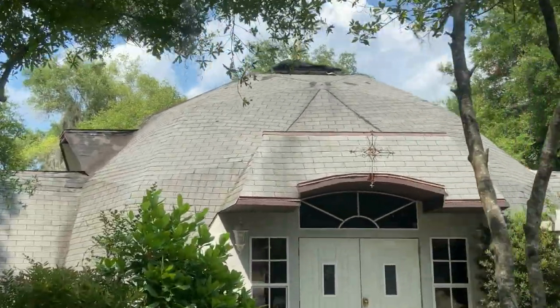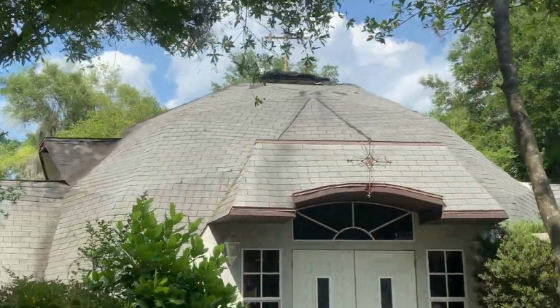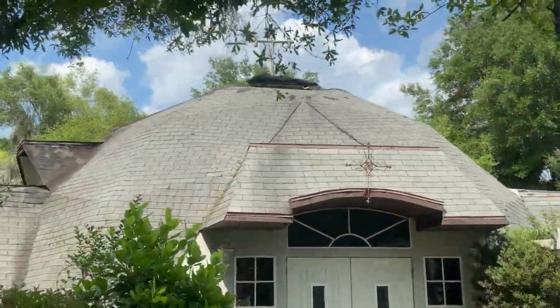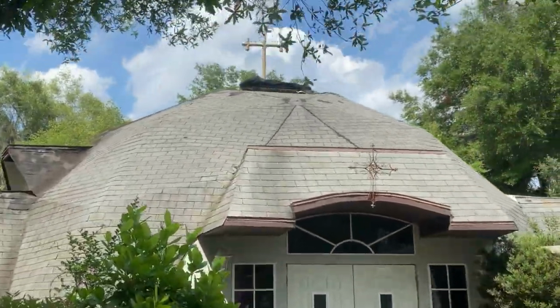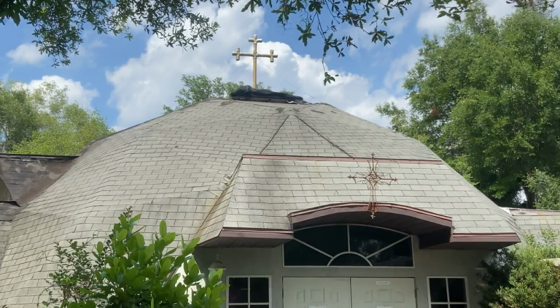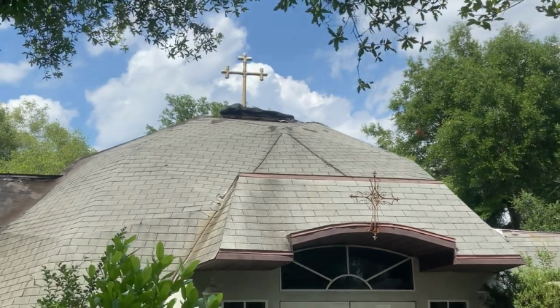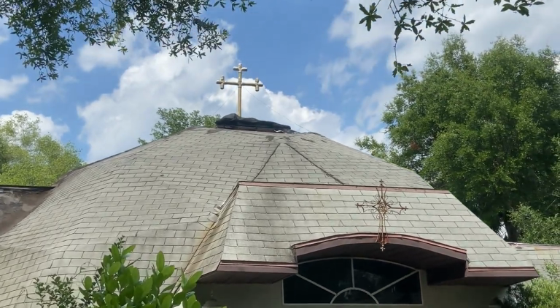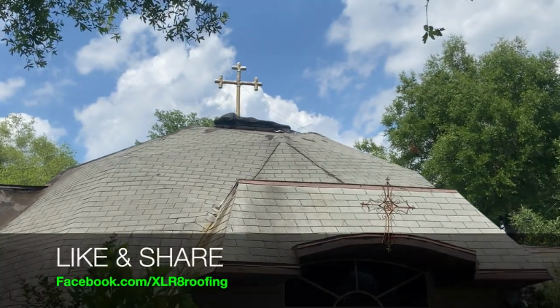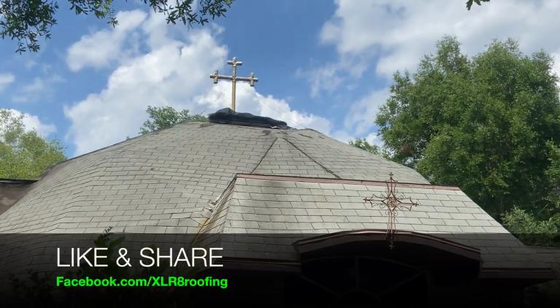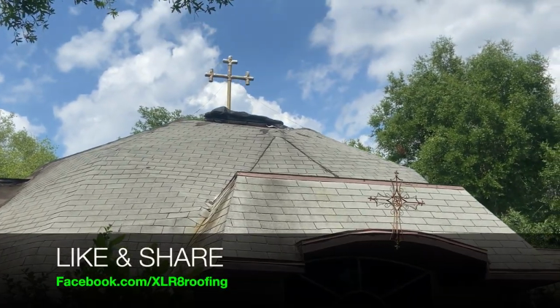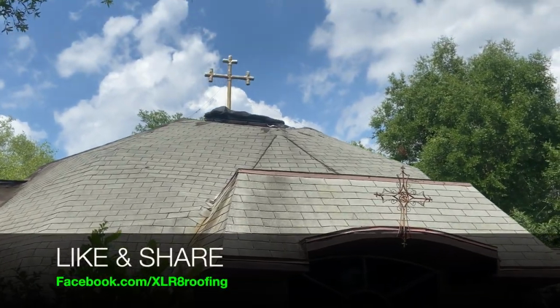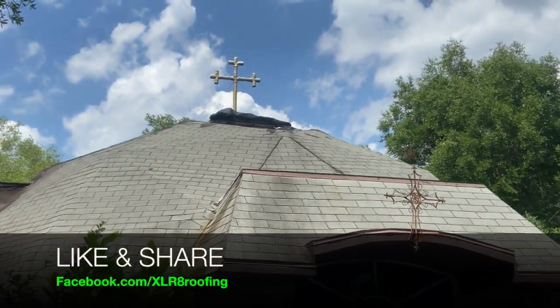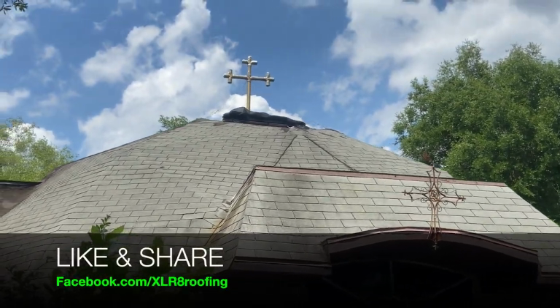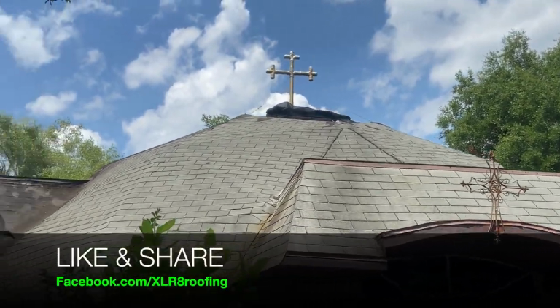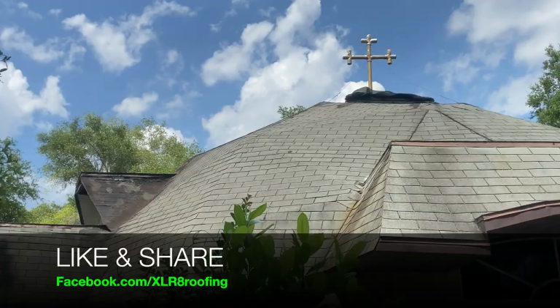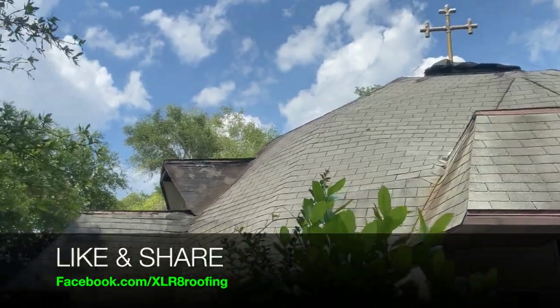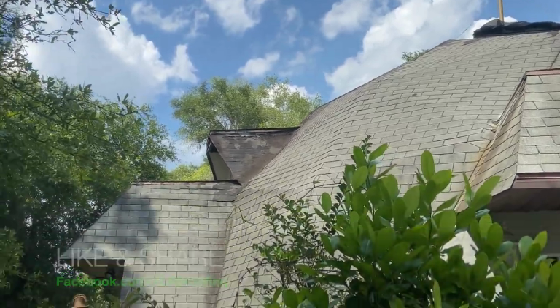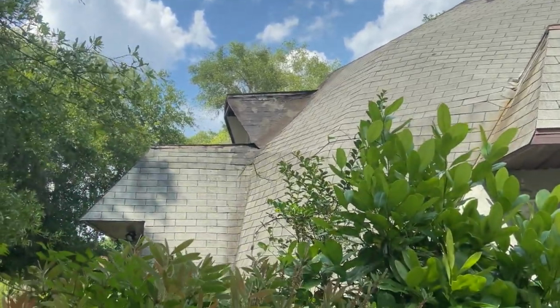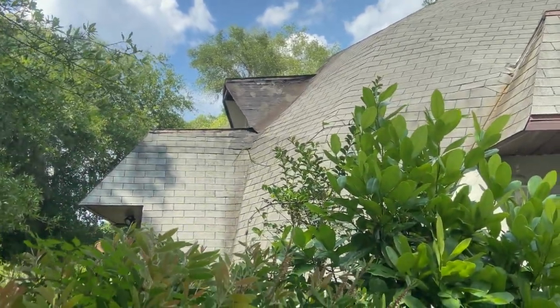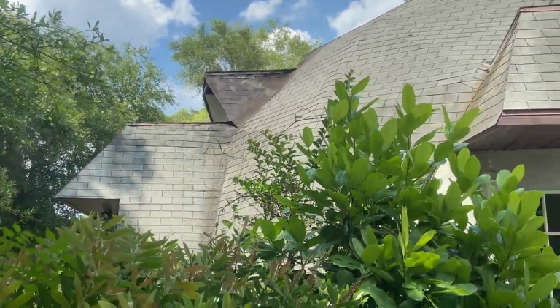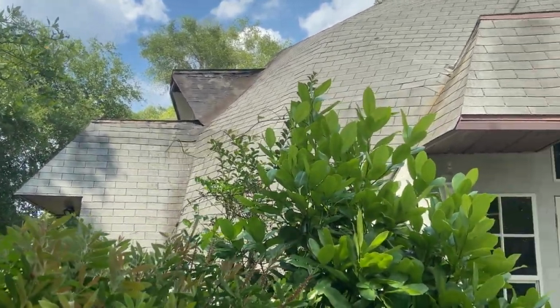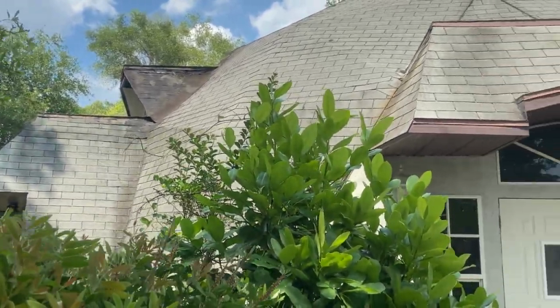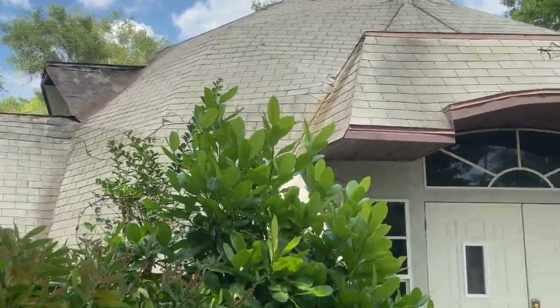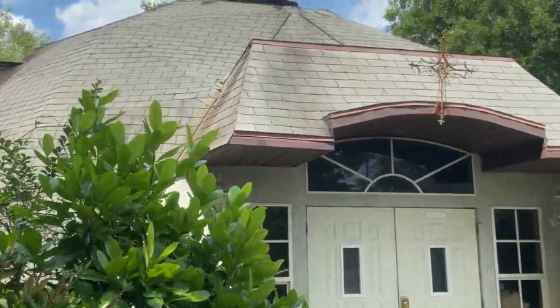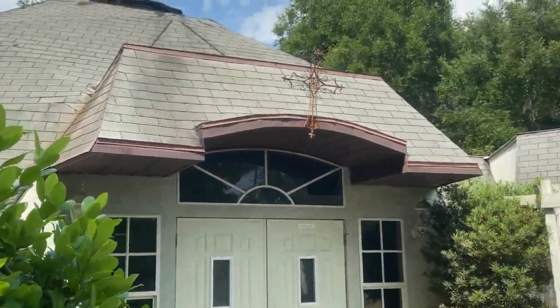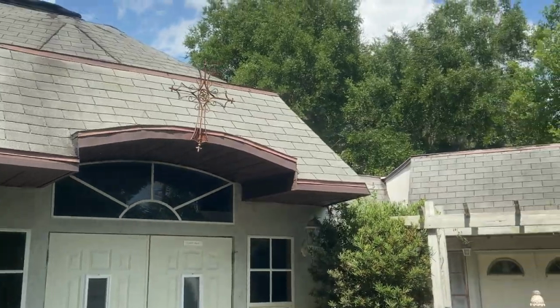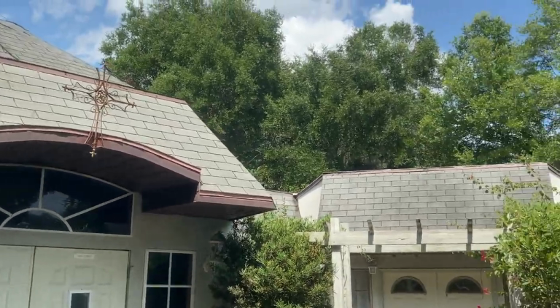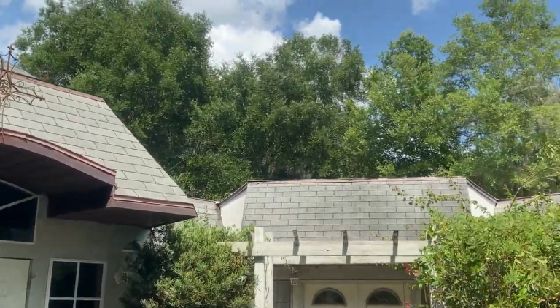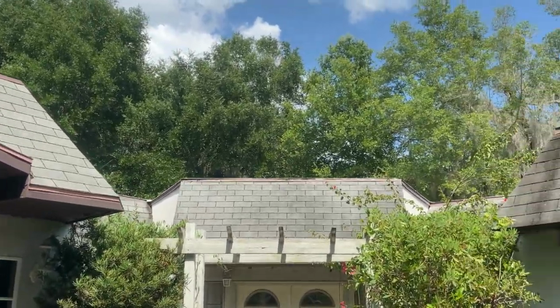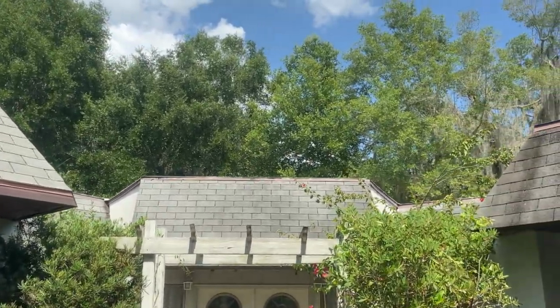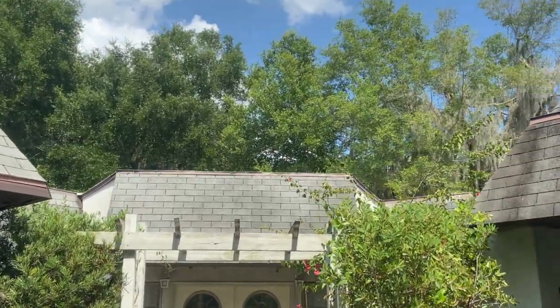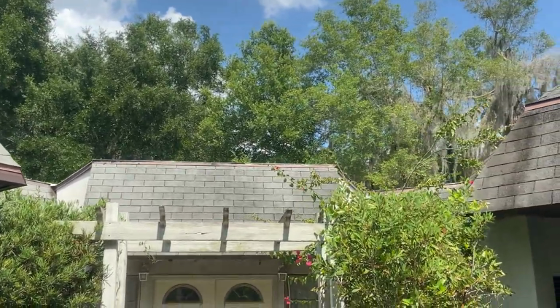They've got five skylights — triangular skylights on this roof. Then they've had some repairs done to one of the dormers. It's got a couple of leaks inside that we need to try to trace down.